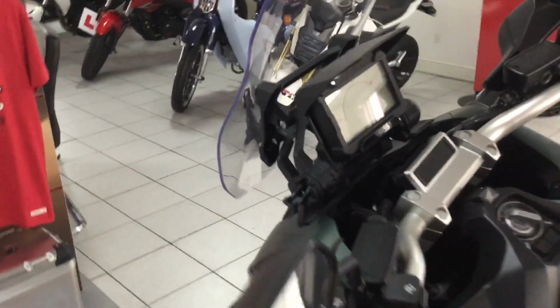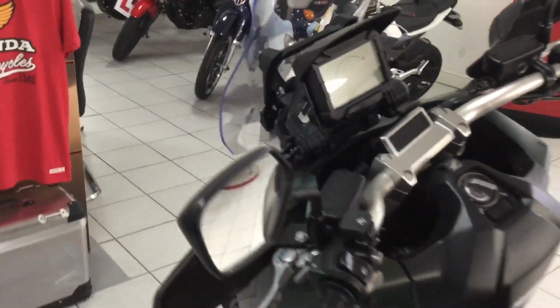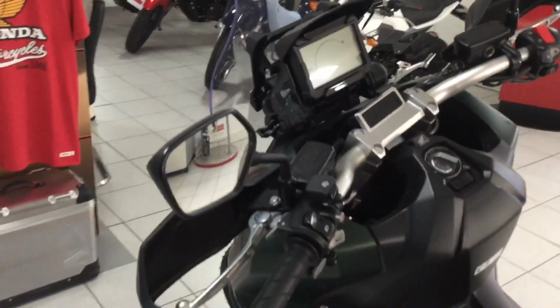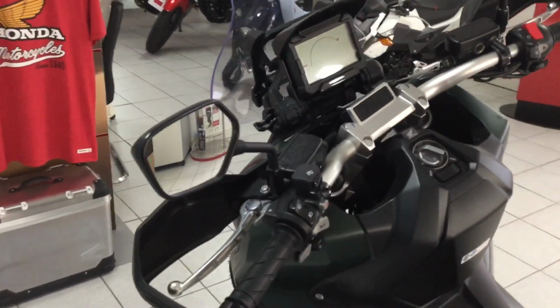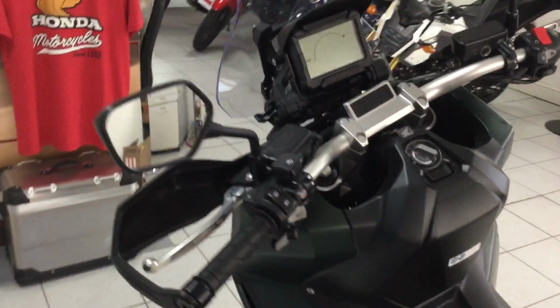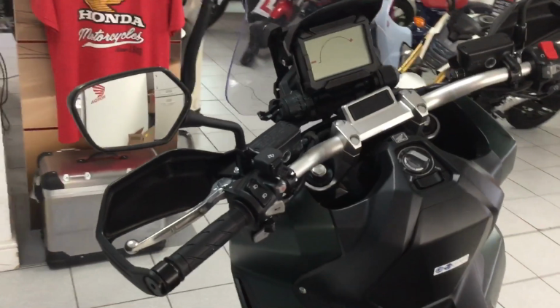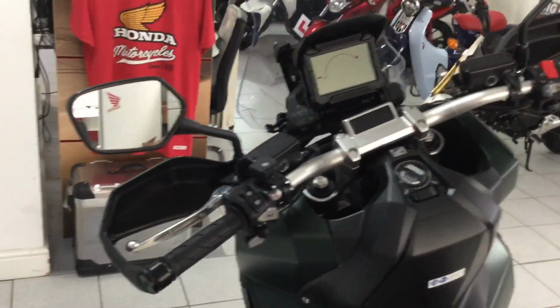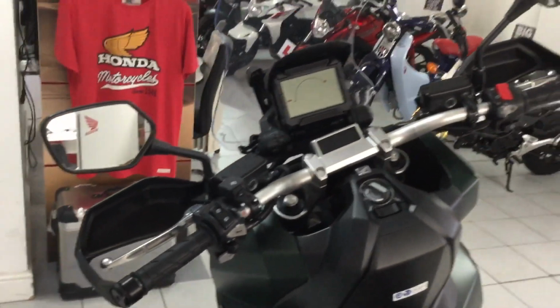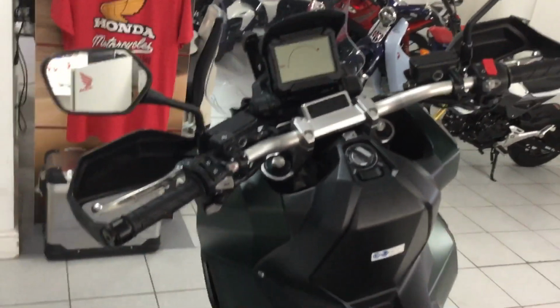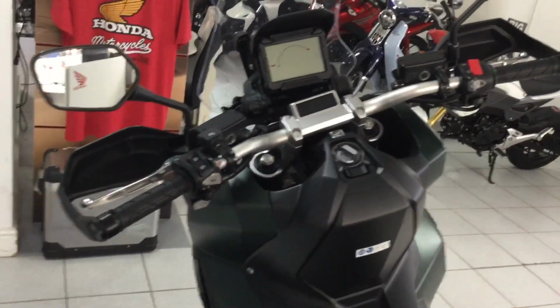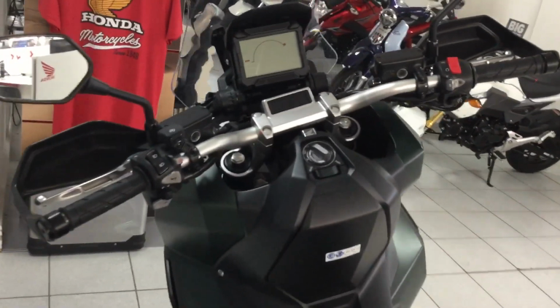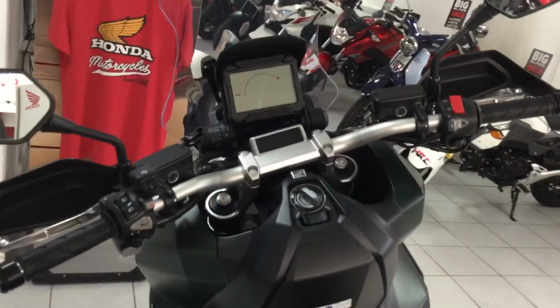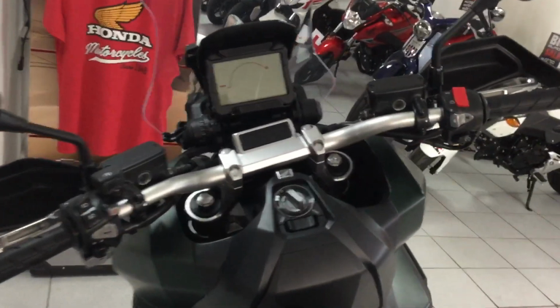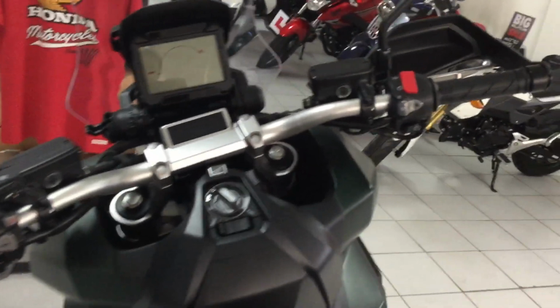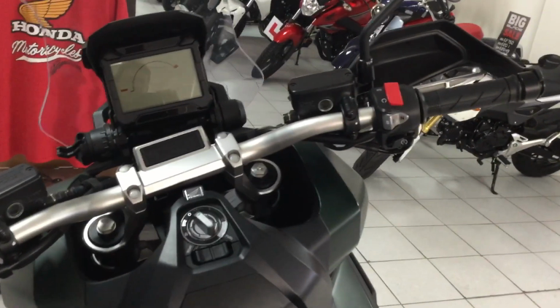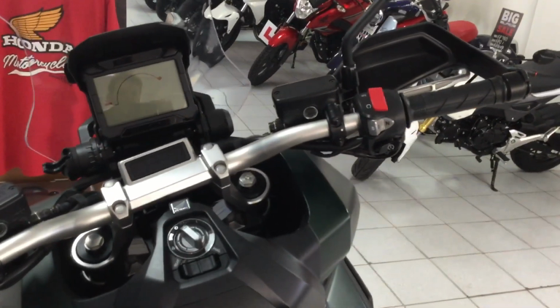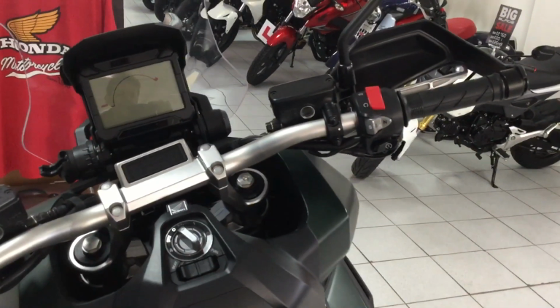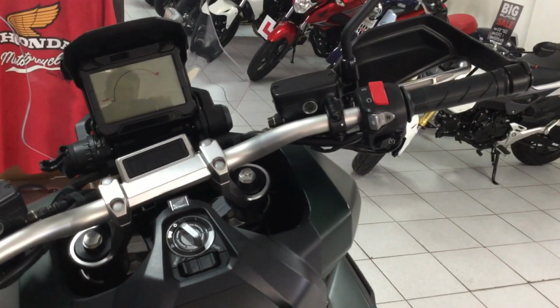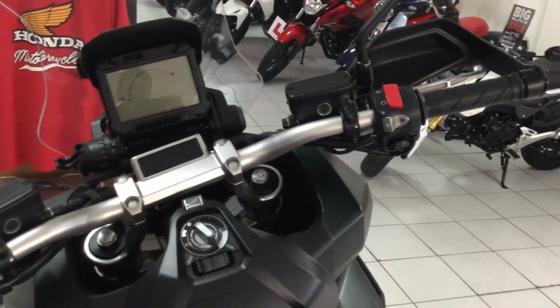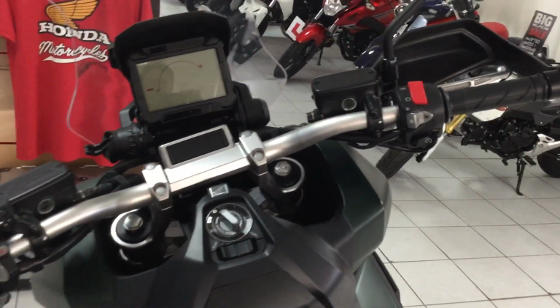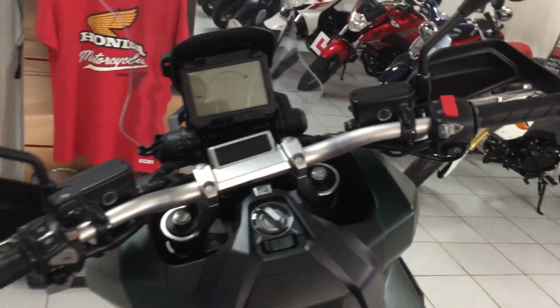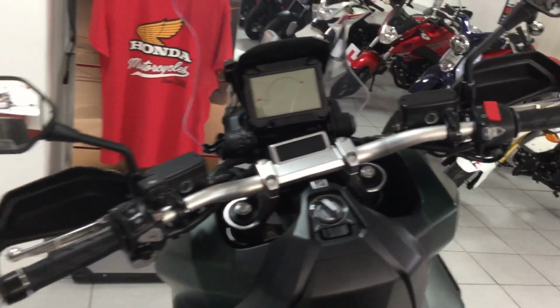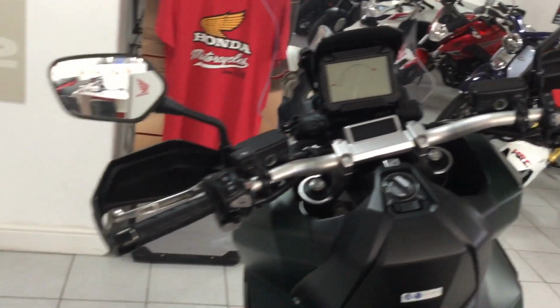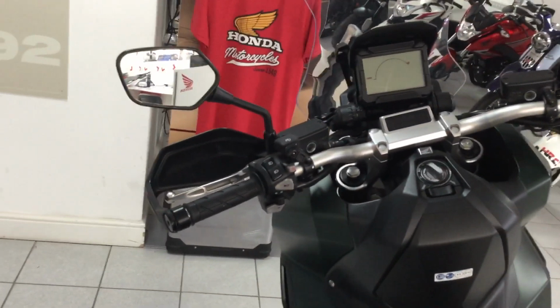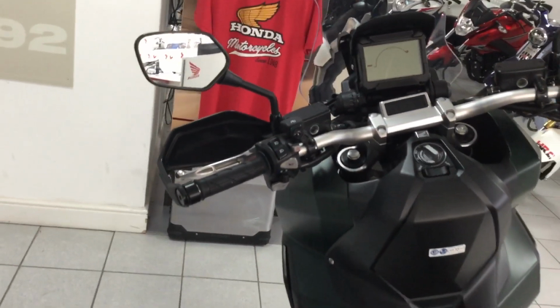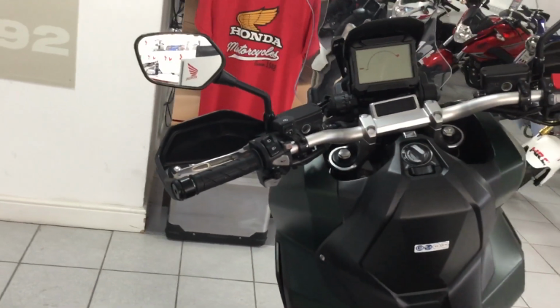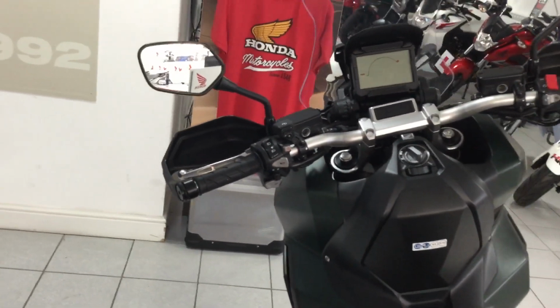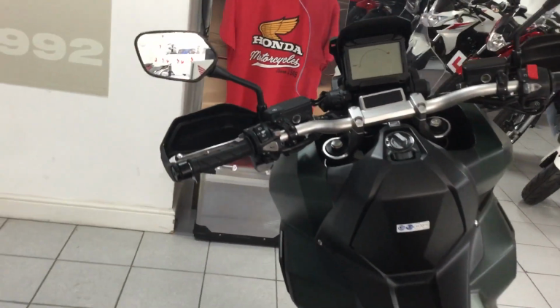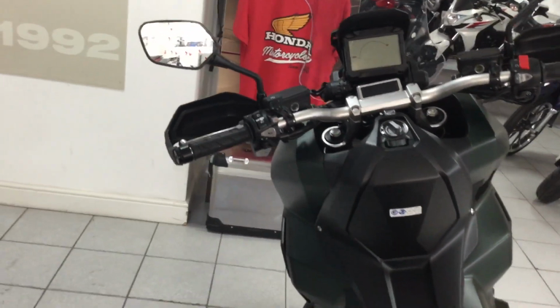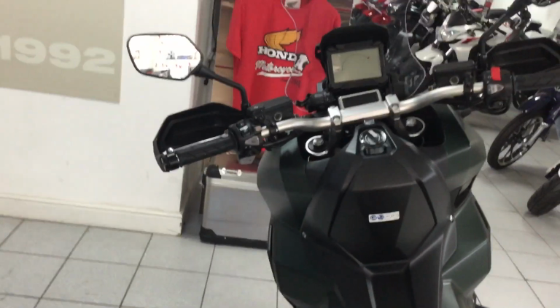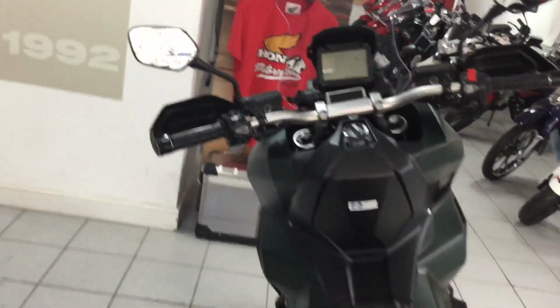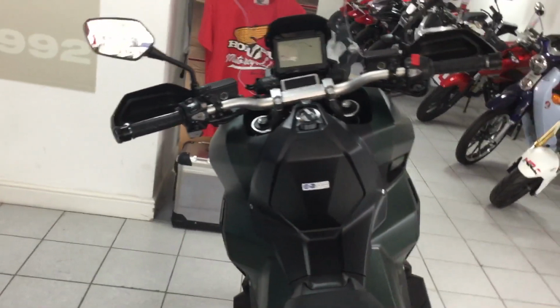It's got quite a funky dash on it as well. It also has the DCT gearbox, so if you're familiar with that, it's a great little function. These NC engines do roughly about 85 miles to the gallon — they're really economical.